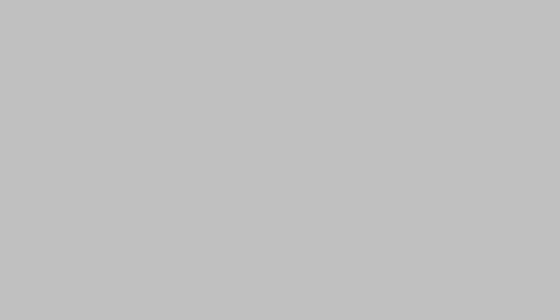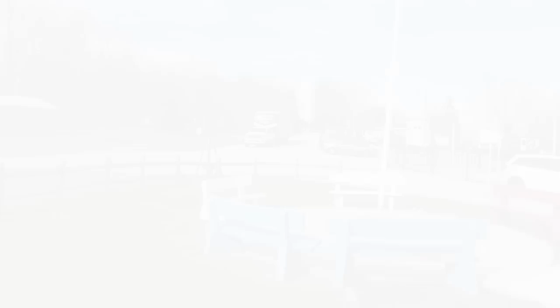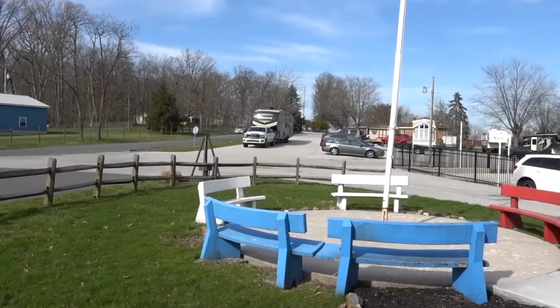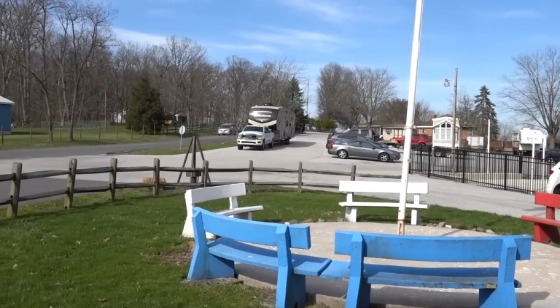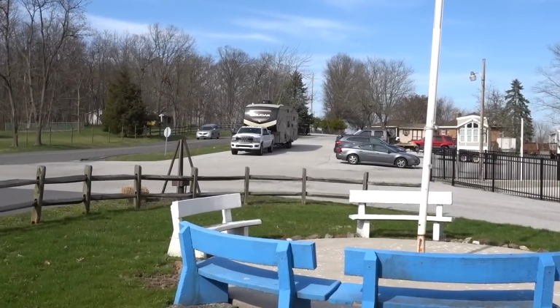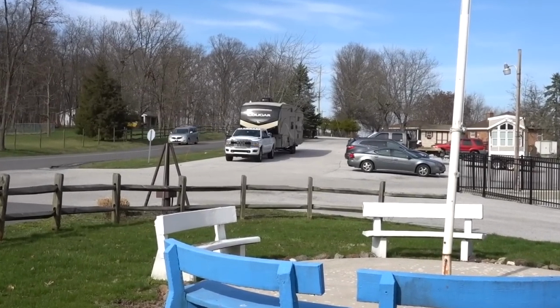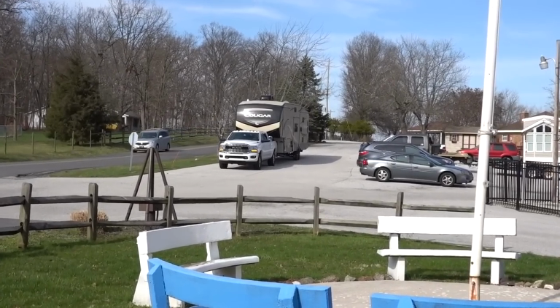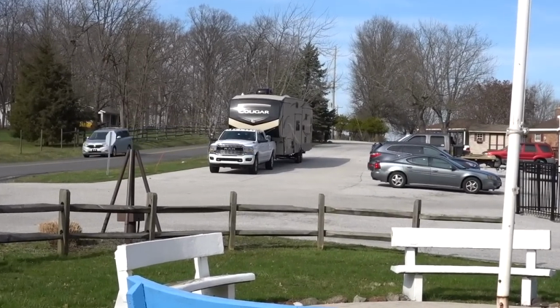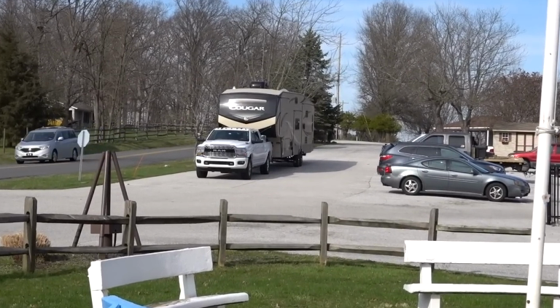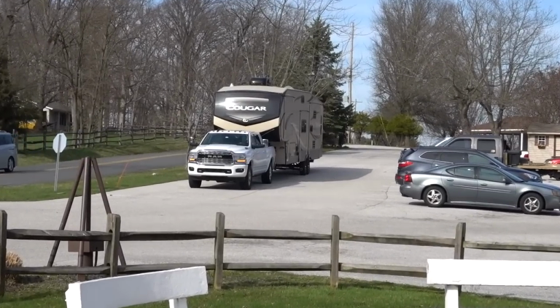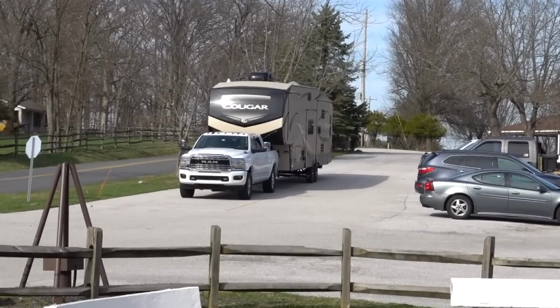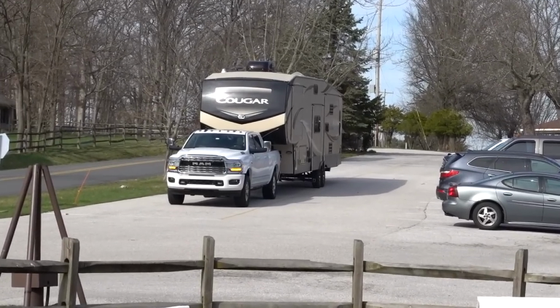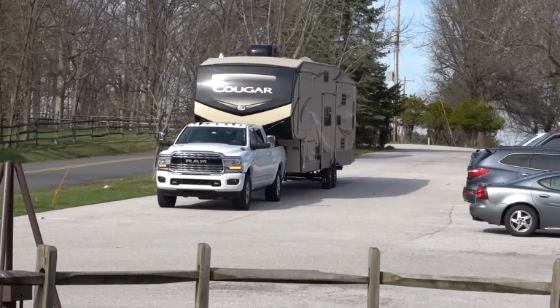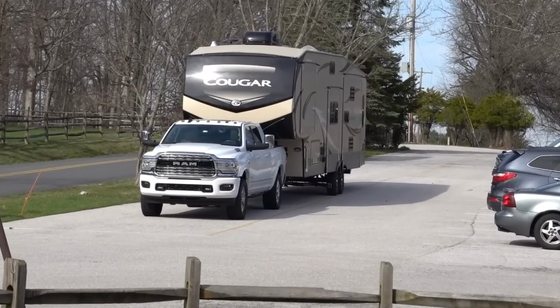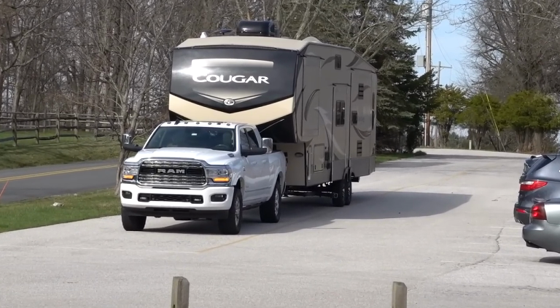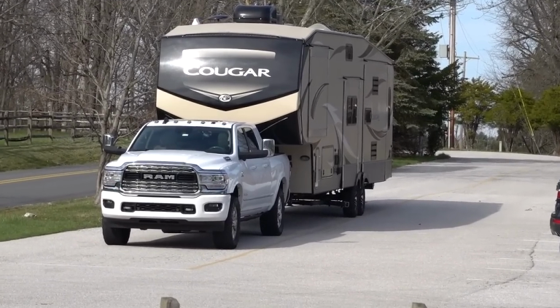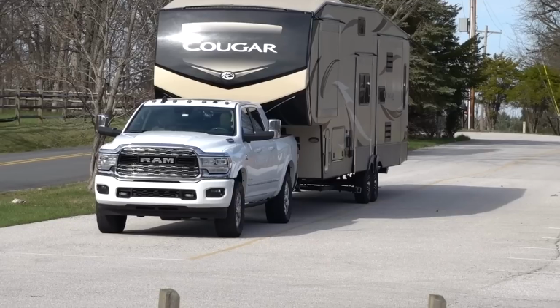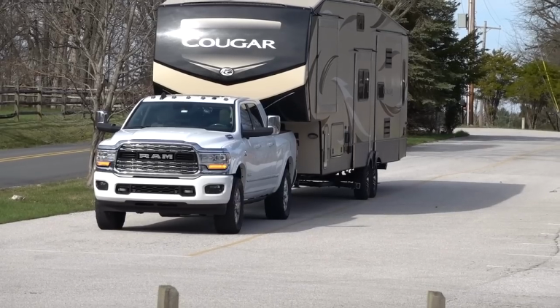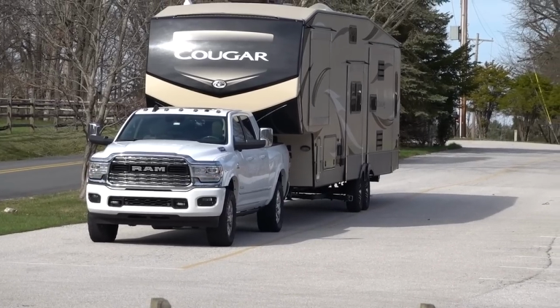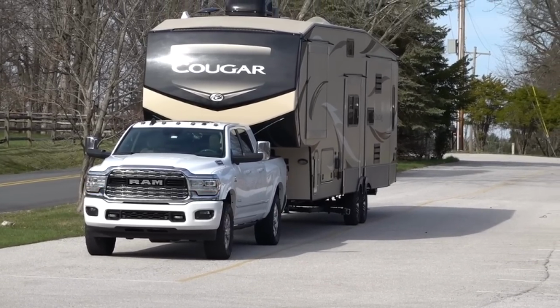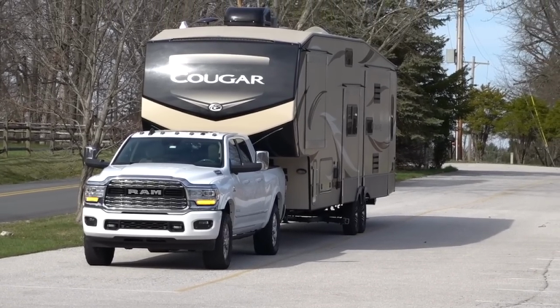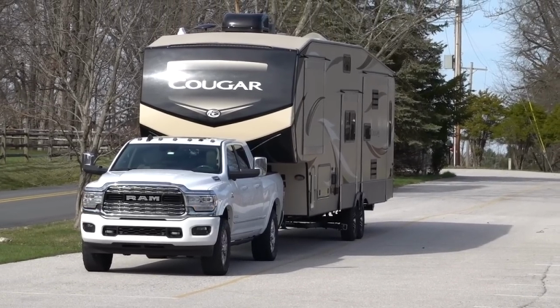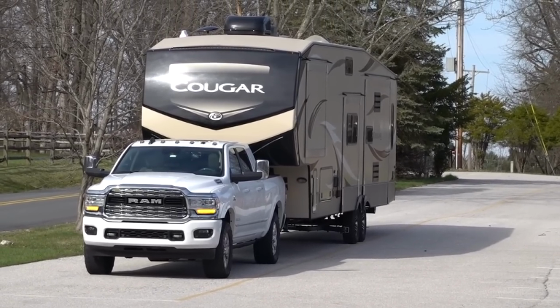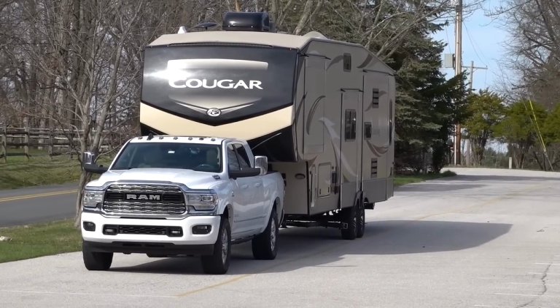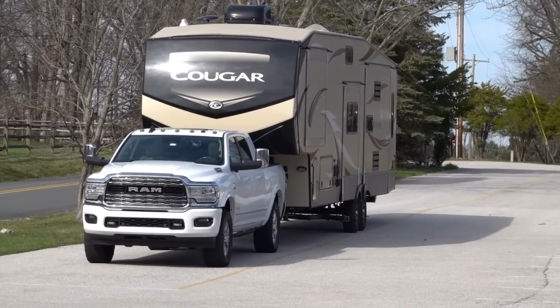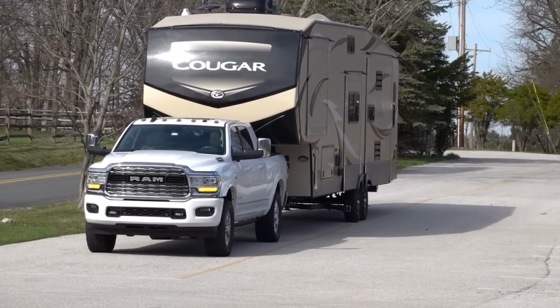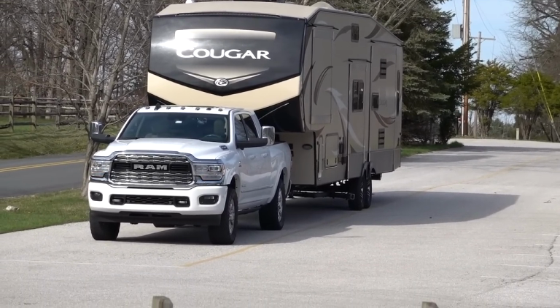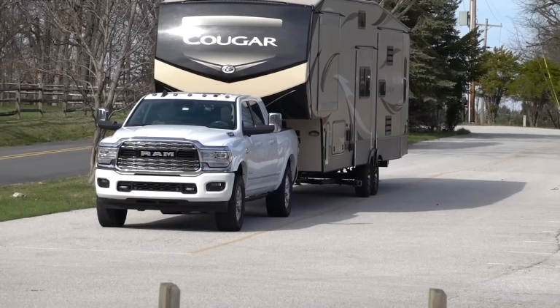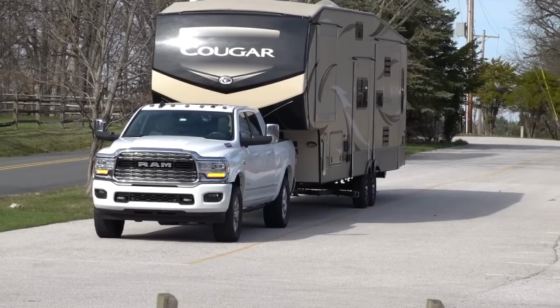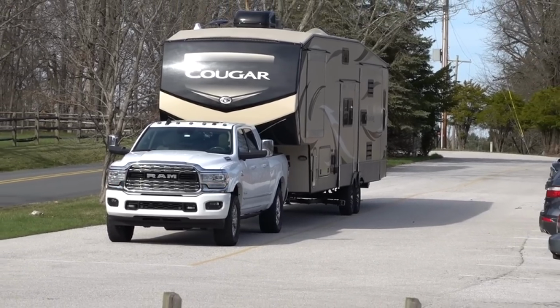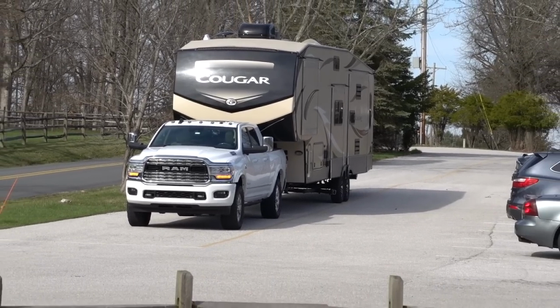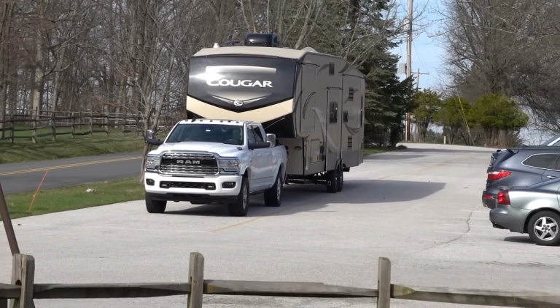Welcome back to the channel. This is an old video I did back in early April — I think it was April 2nd. I just want to make that clear before we get started: I did not have my 35s or my level on my truck at the time. So let's go ahead and get into the video.